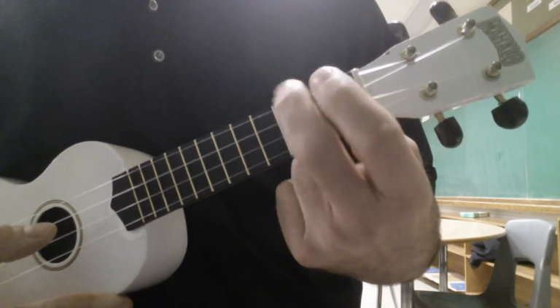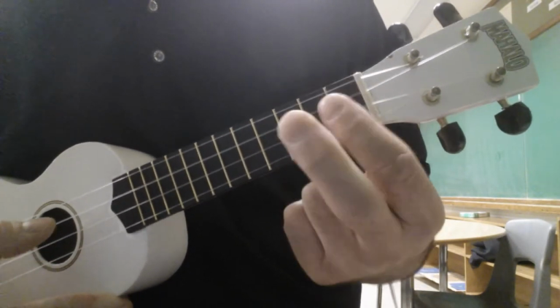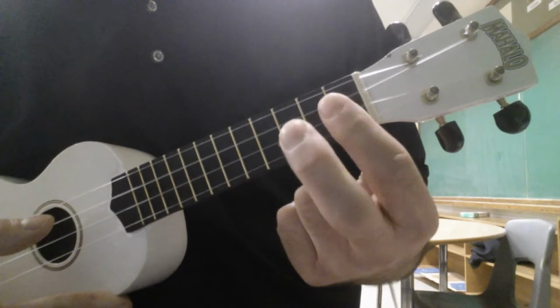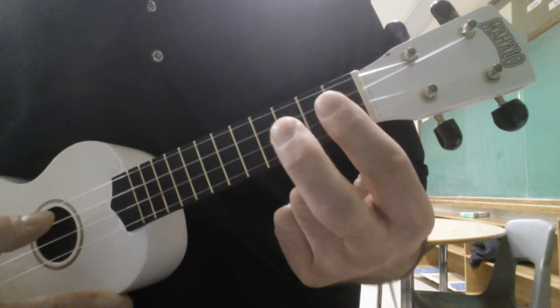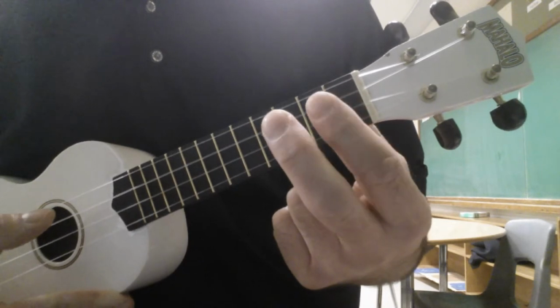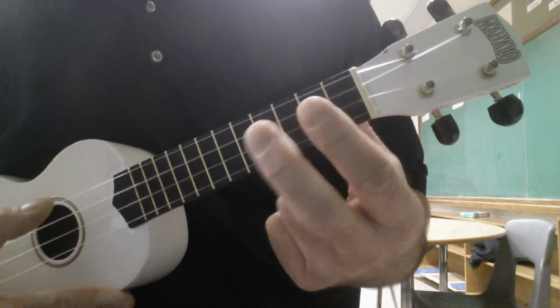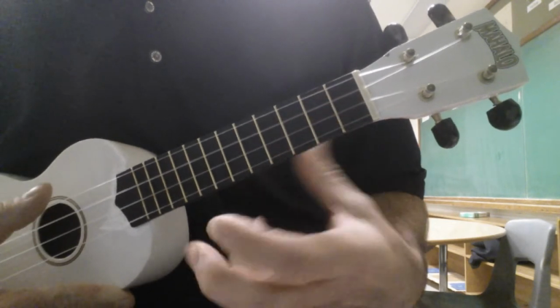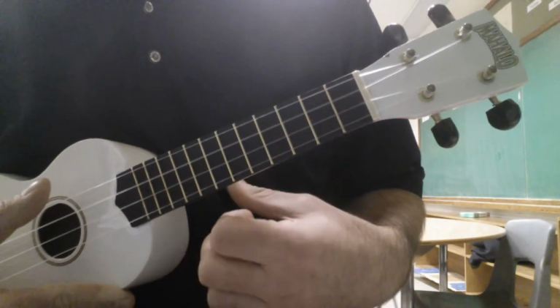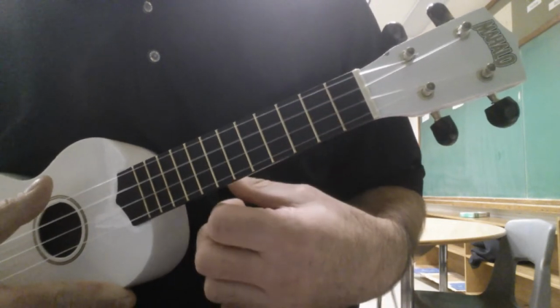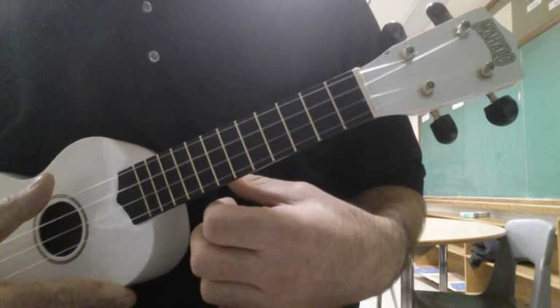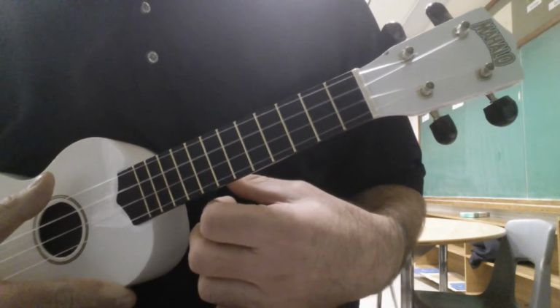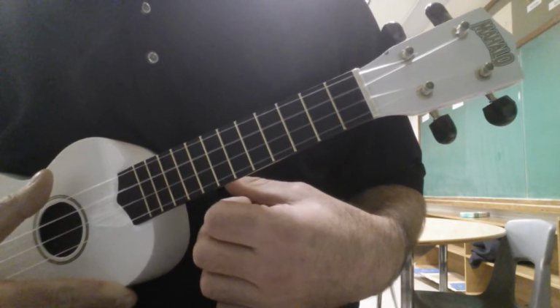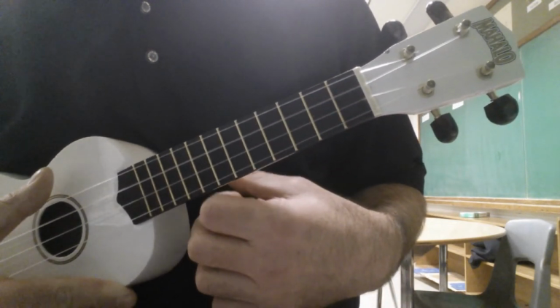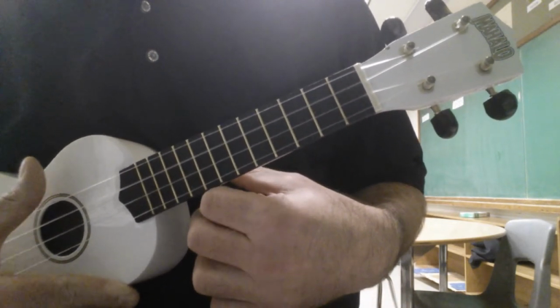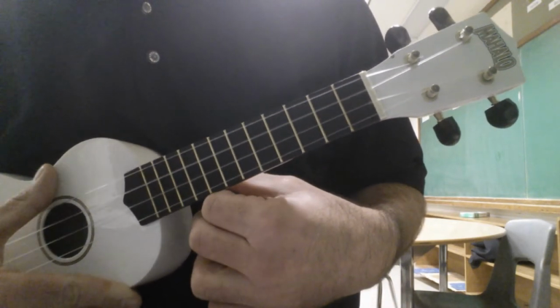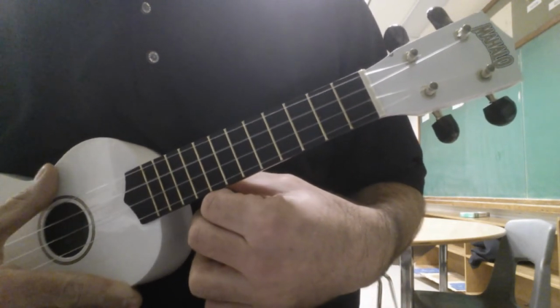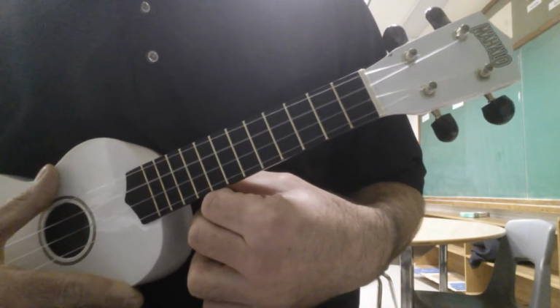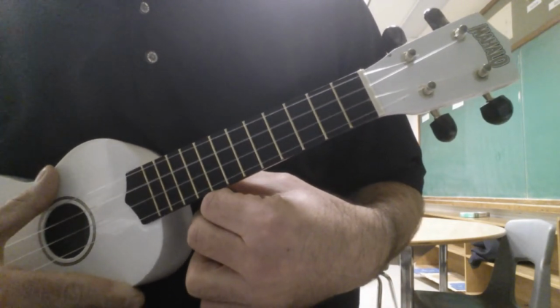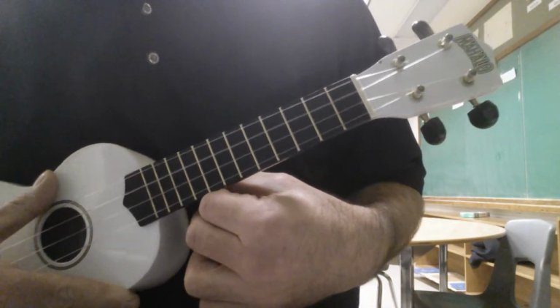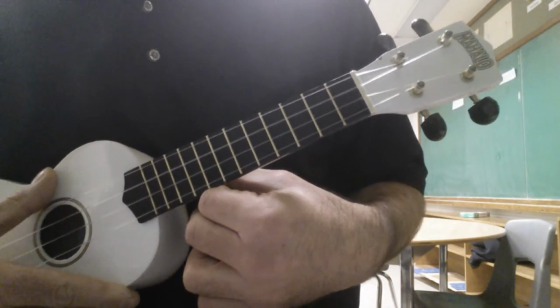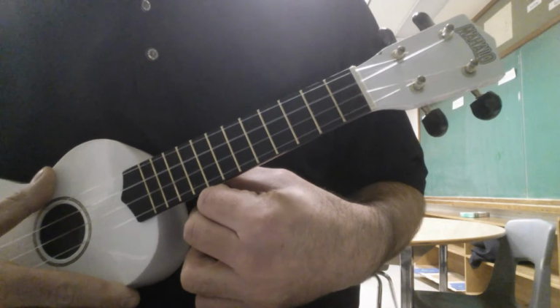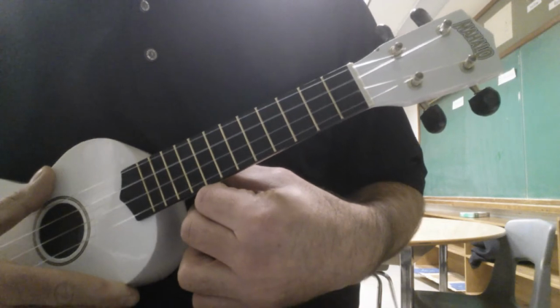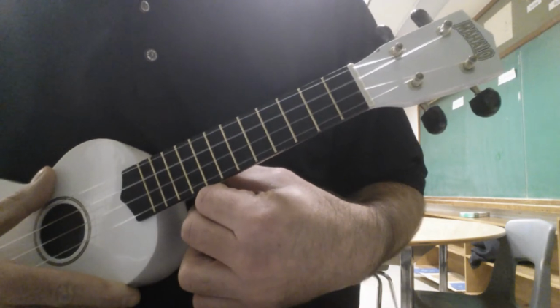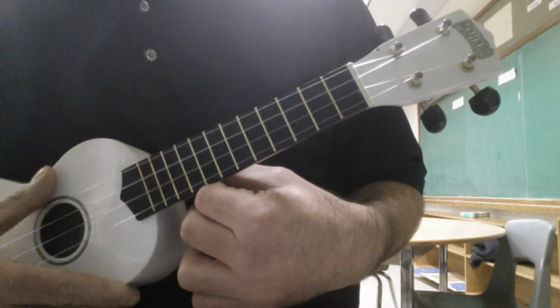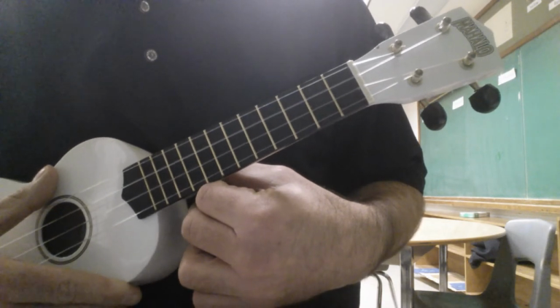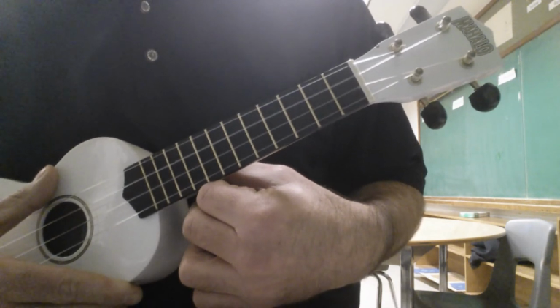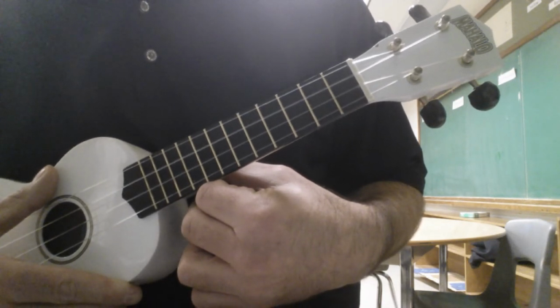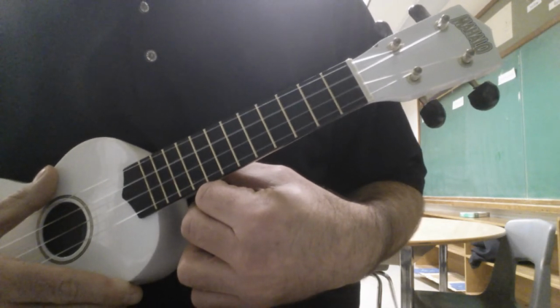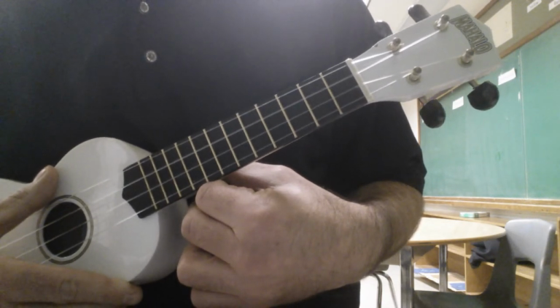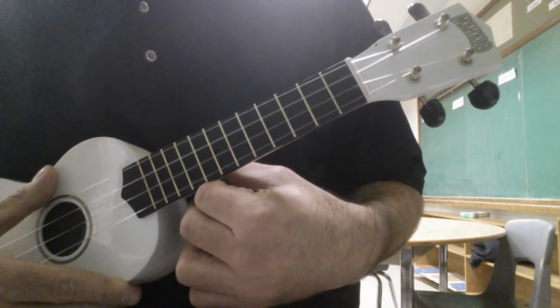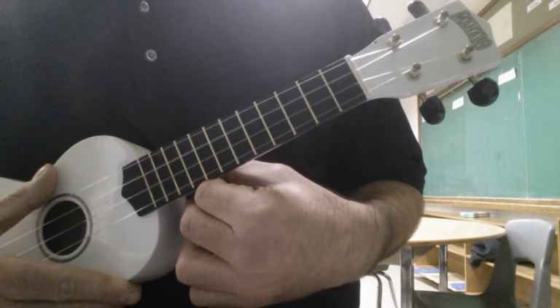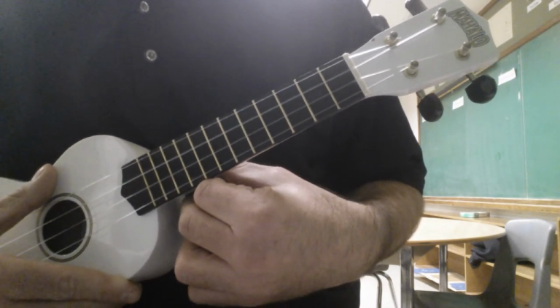If you use your second and third fingers you'll be able to build some pretty good speed. It'll be tough to build speed if you just use one finger. So try it, see how it goes.